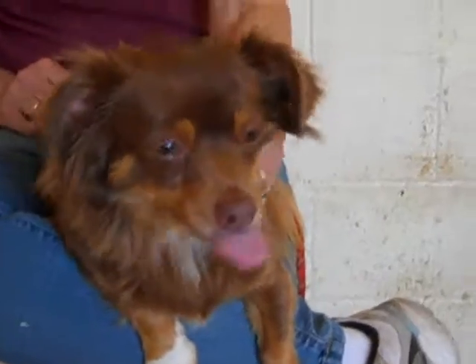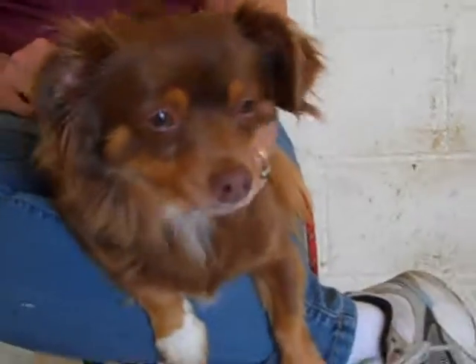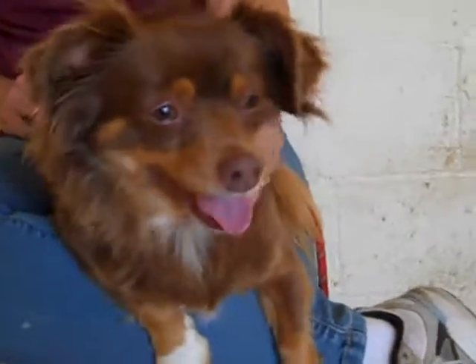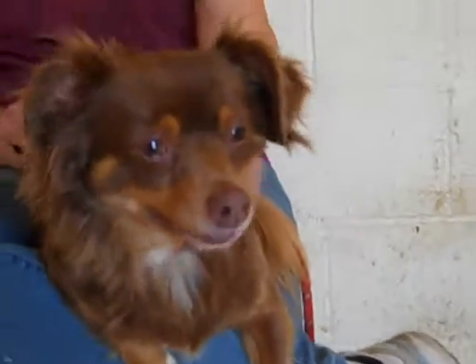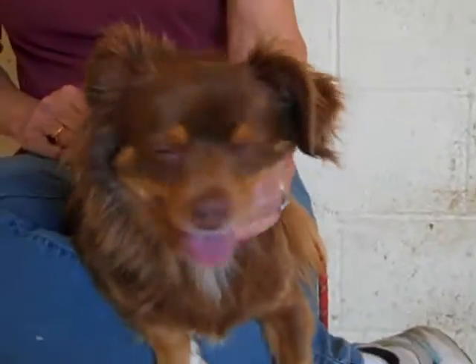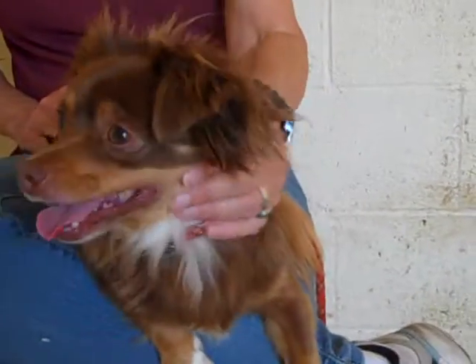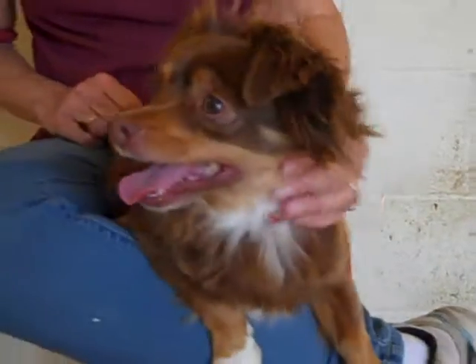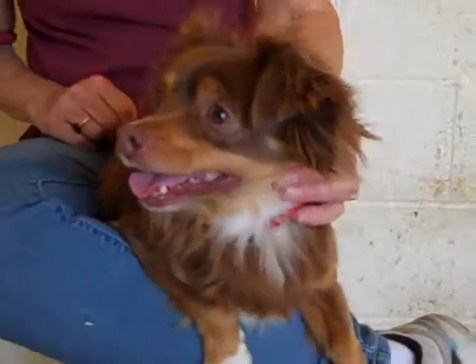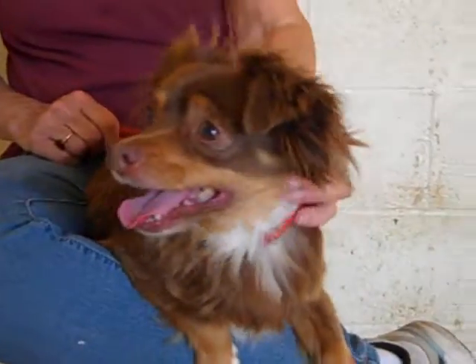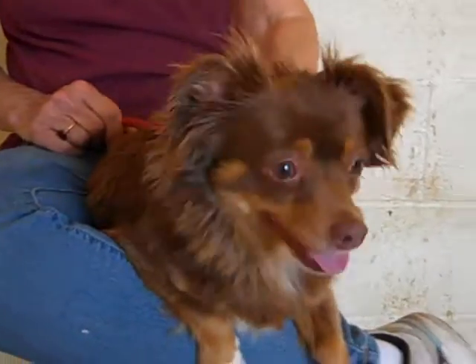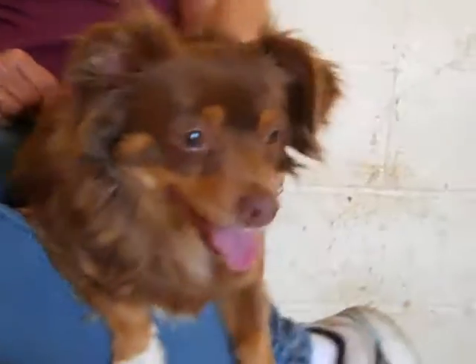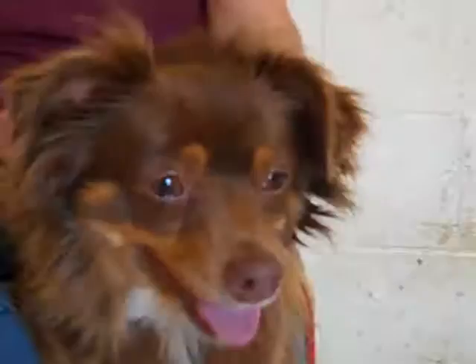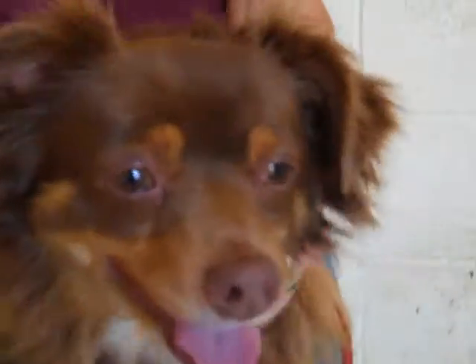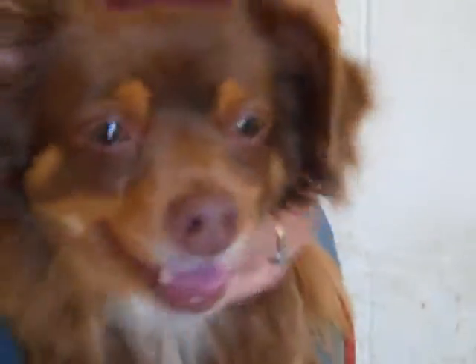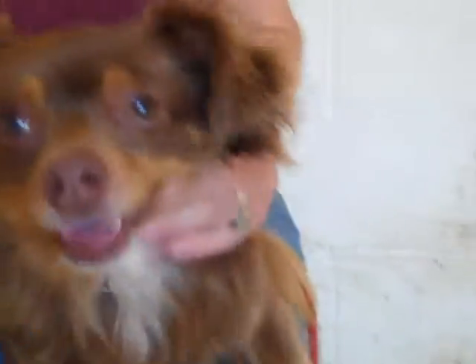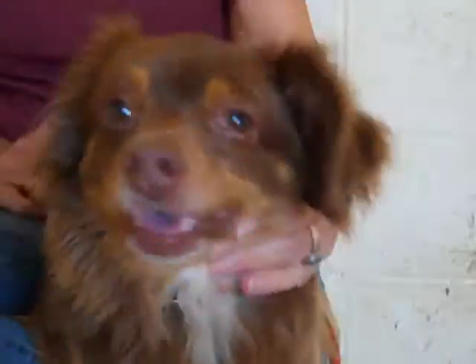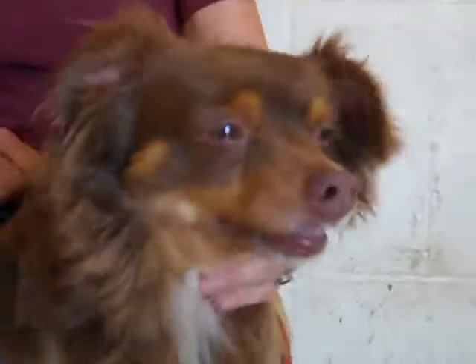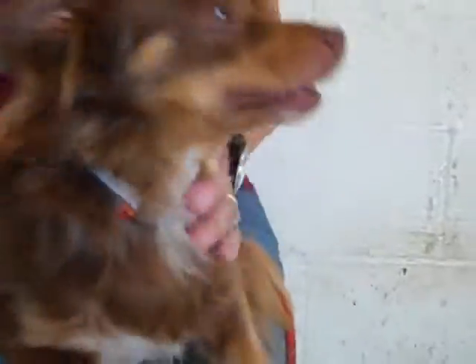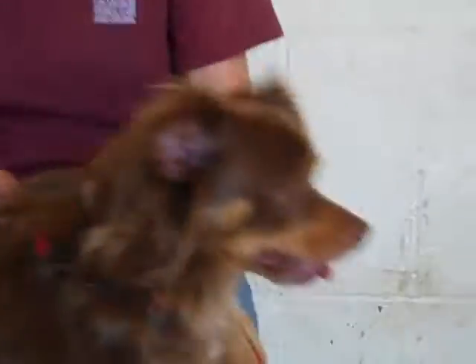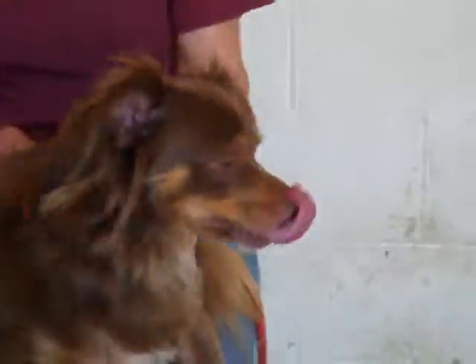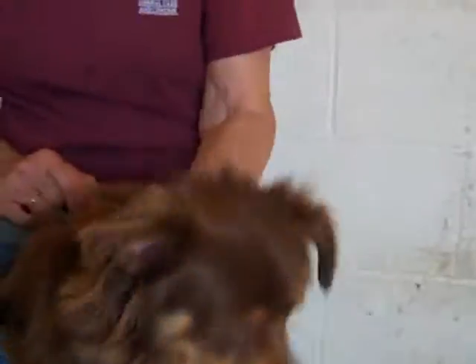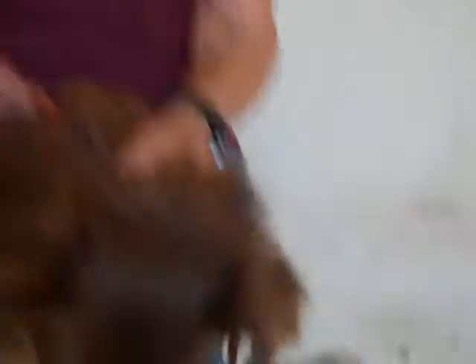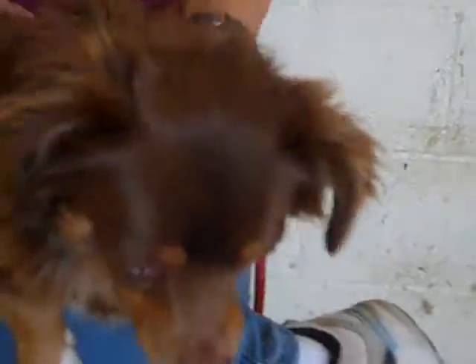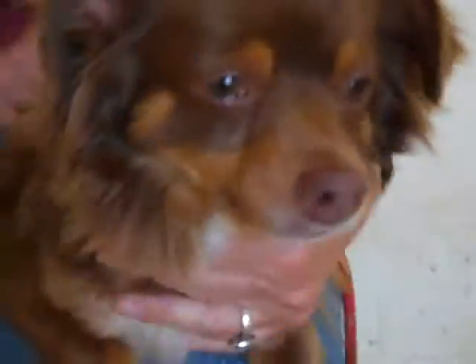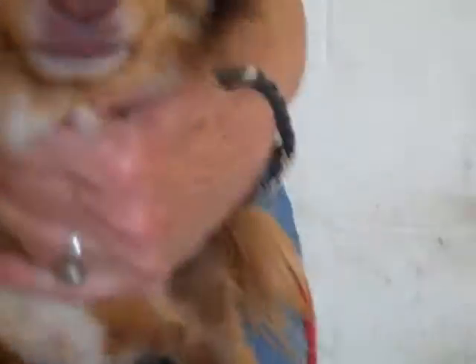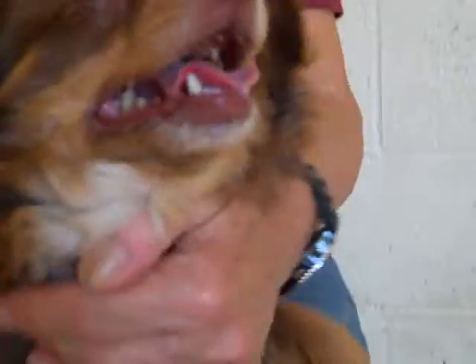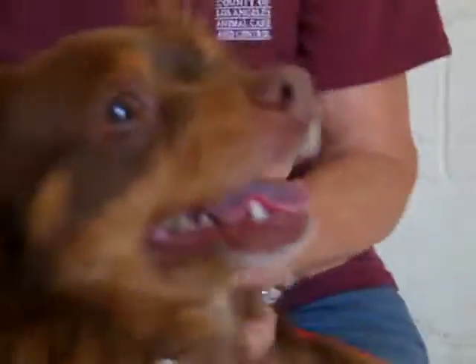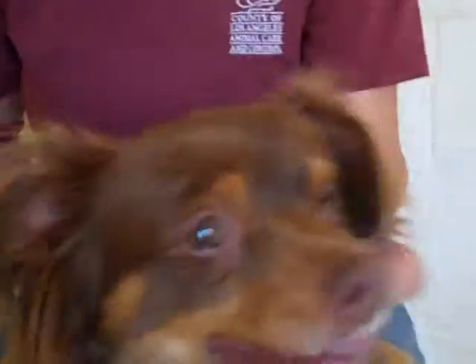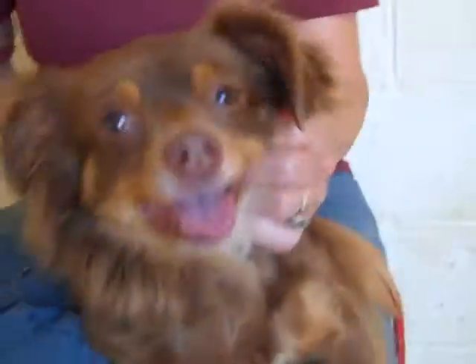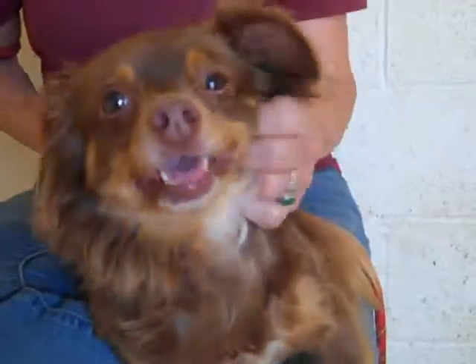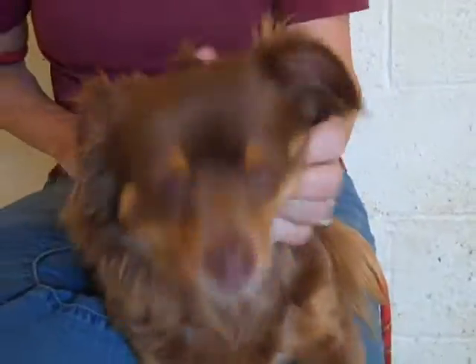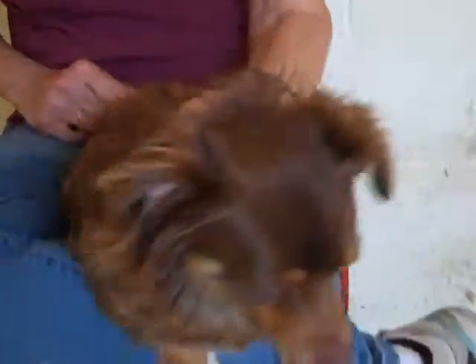Ginger is available at the Baldwin Park Shelter for adoption. She's looking for a new home, and that could be with you. So come and snap her up, because she's not going to be here long with that cute face. Right, Ginger? Good girl.